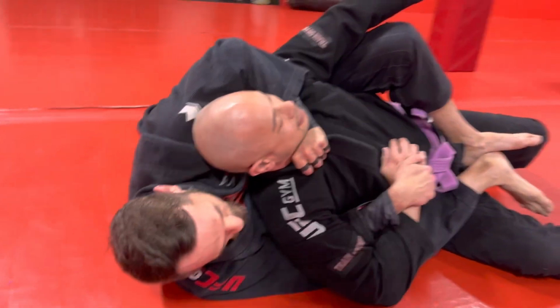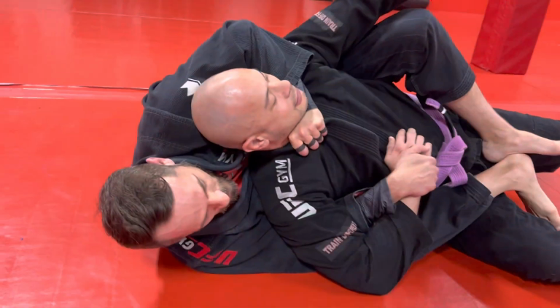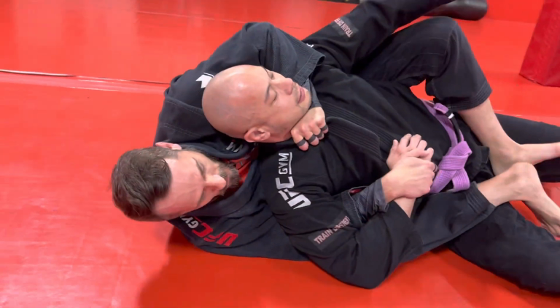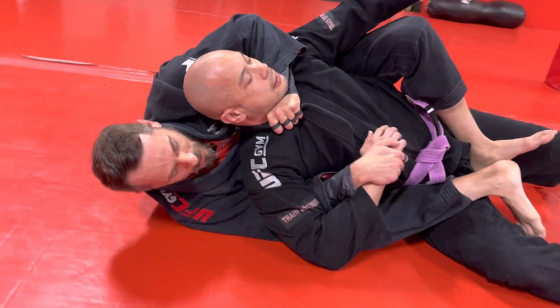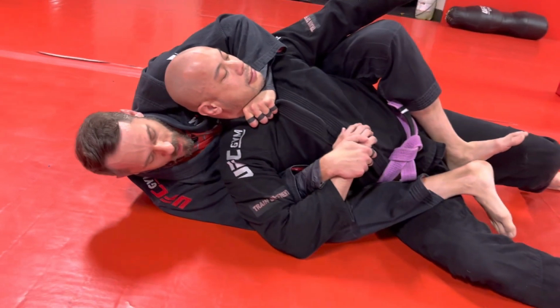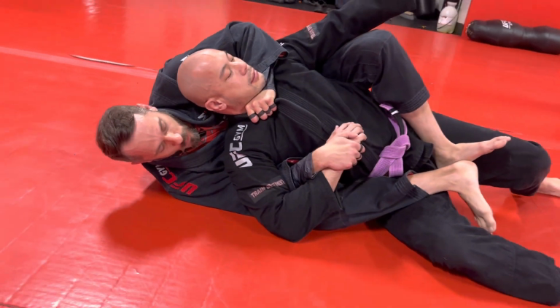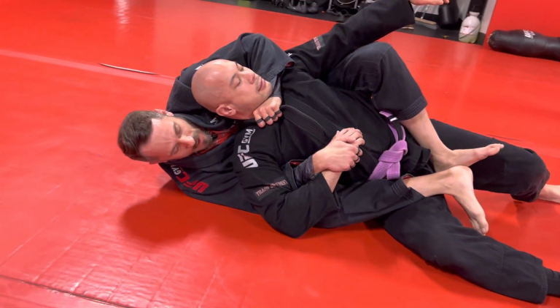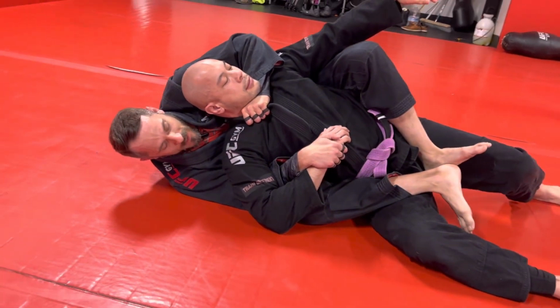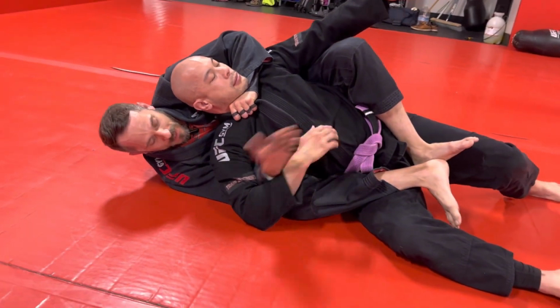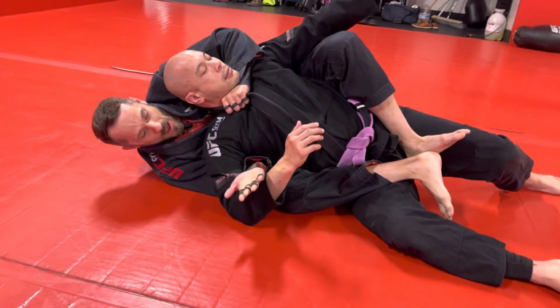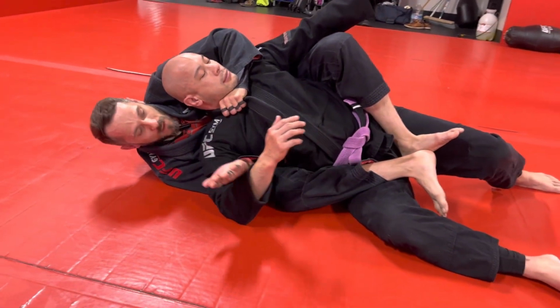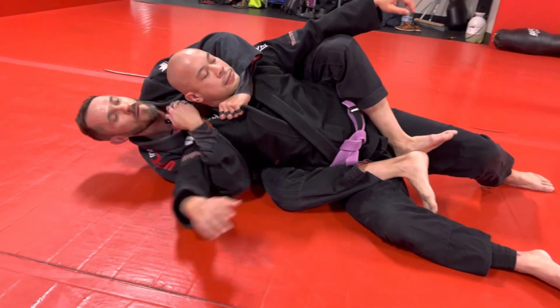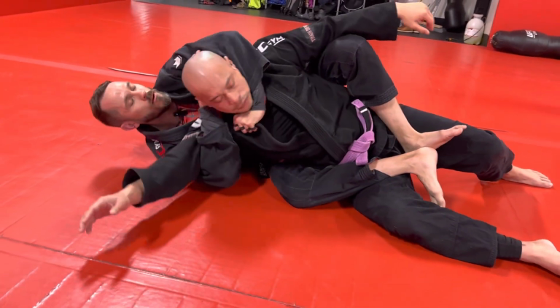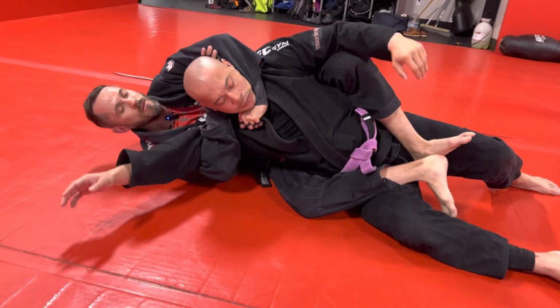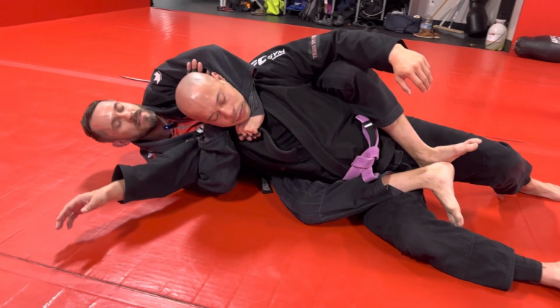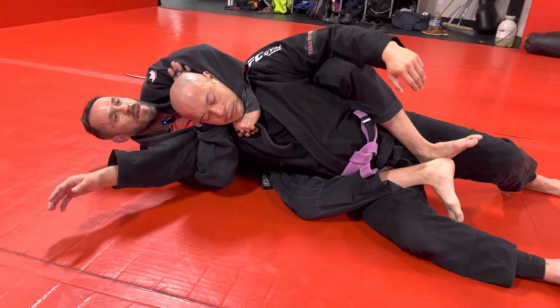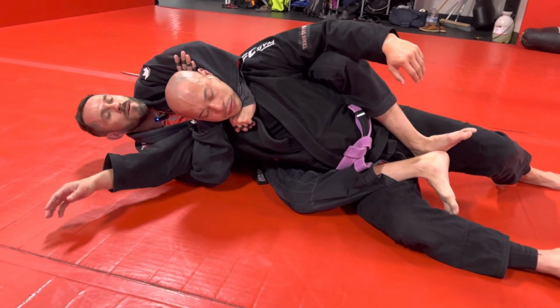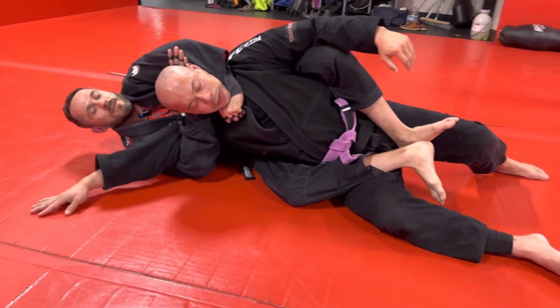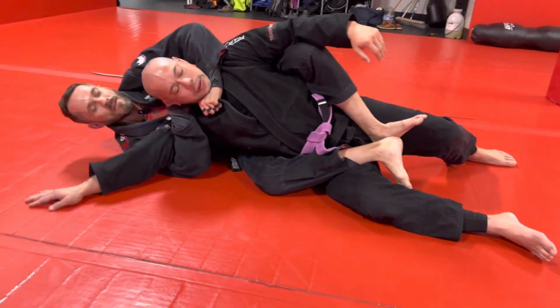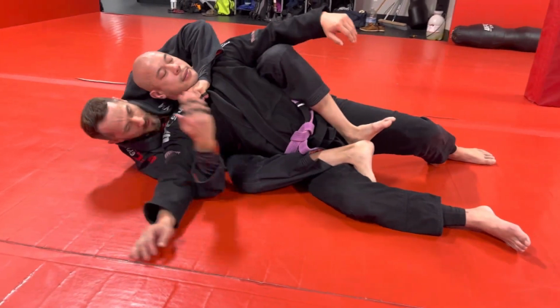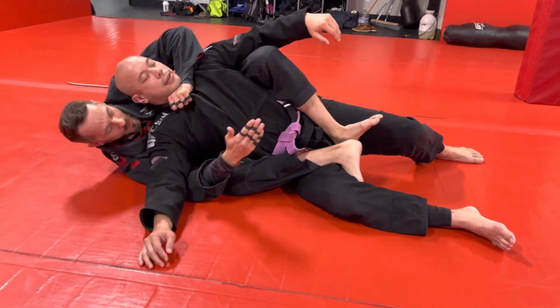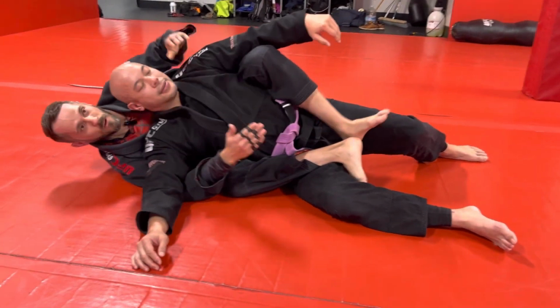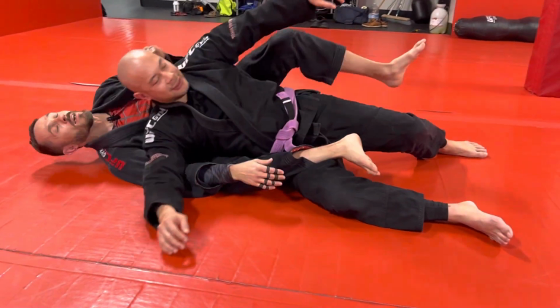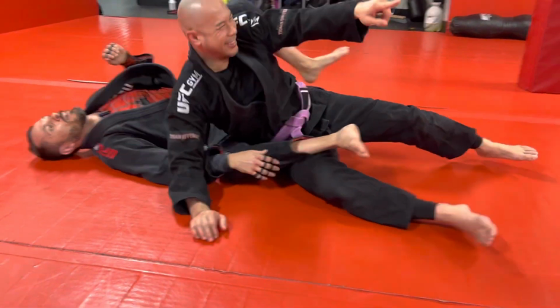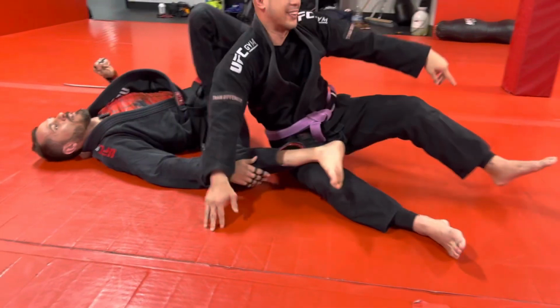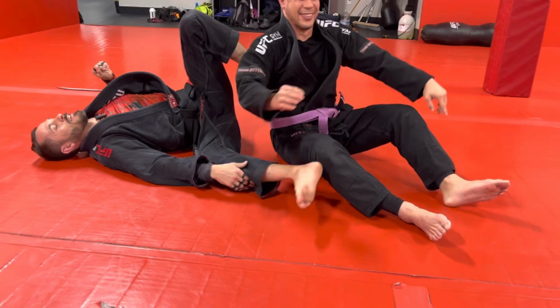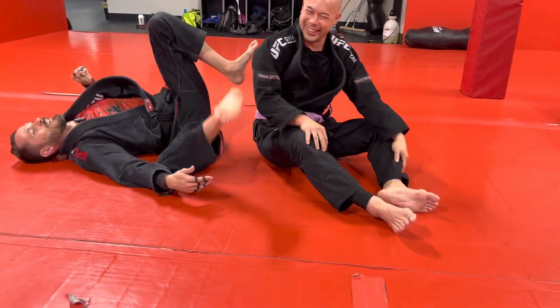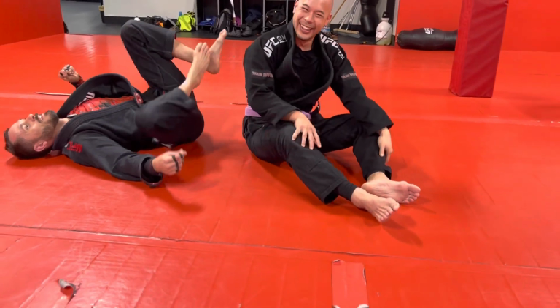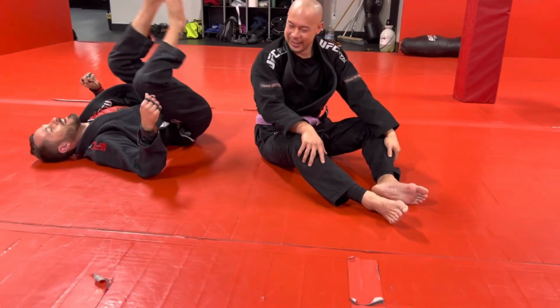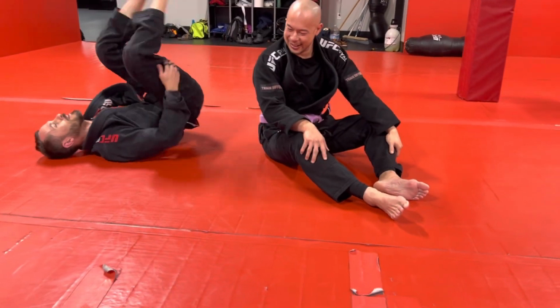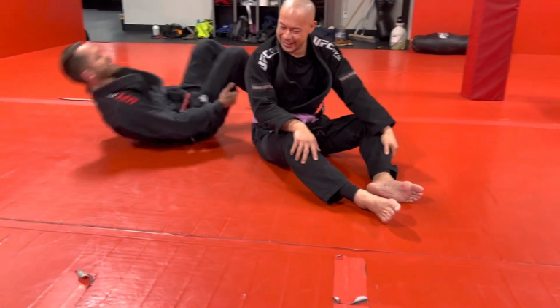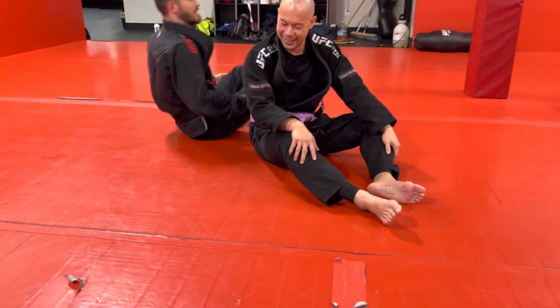I want a nice firm bar on his carotid artery. We've got our back control, we've got our points. I'm going to take this hand down, up and around behind his neck, and then extend to create the choke.